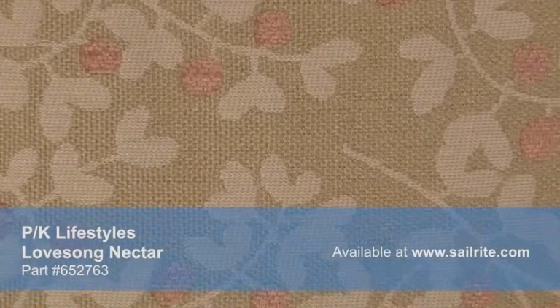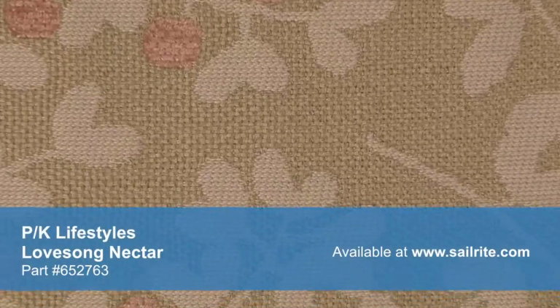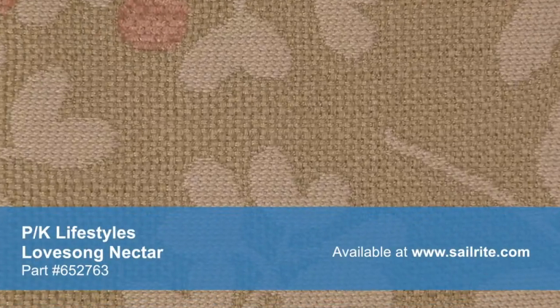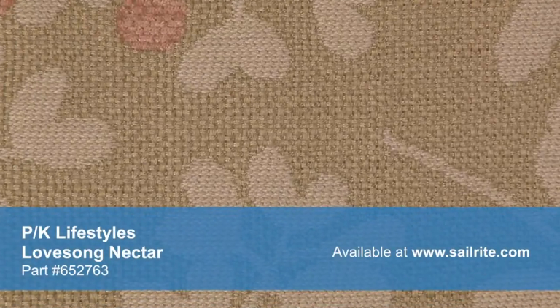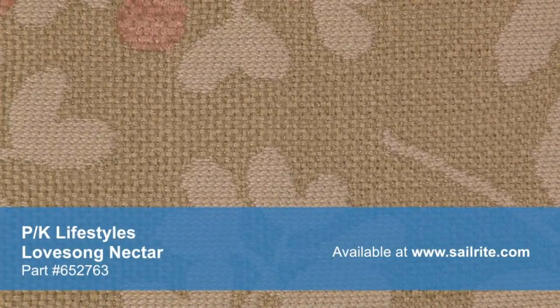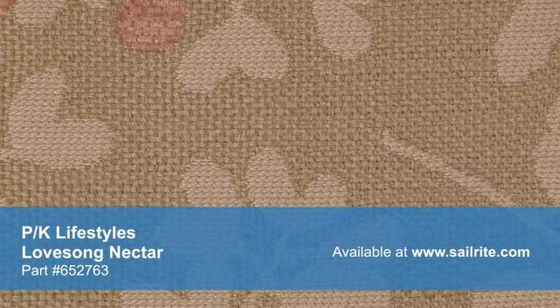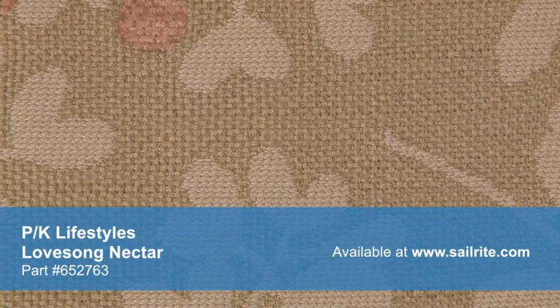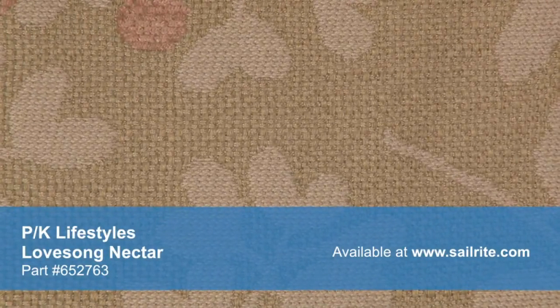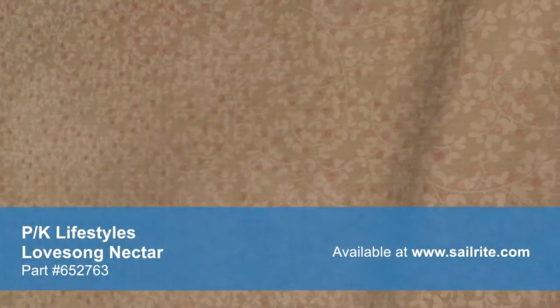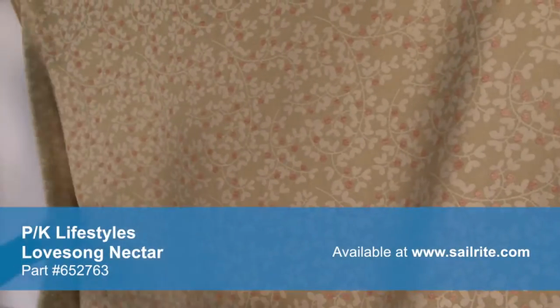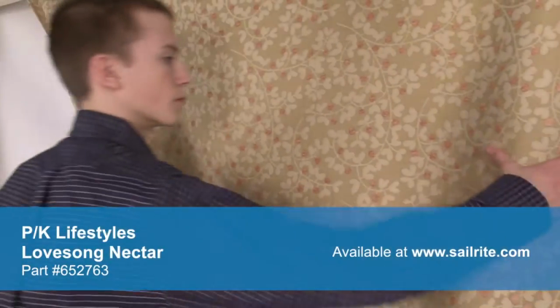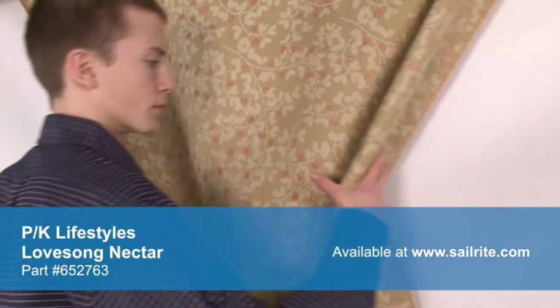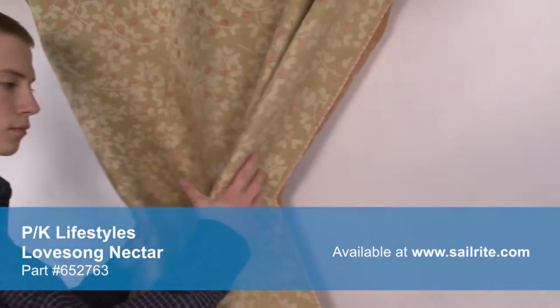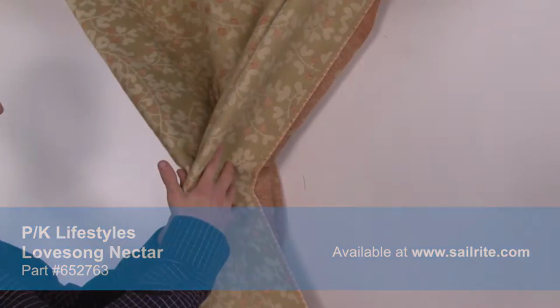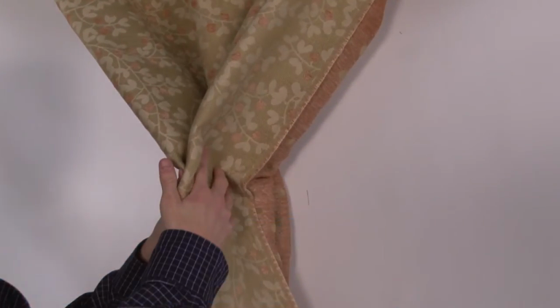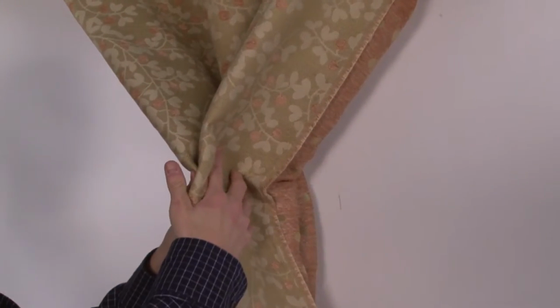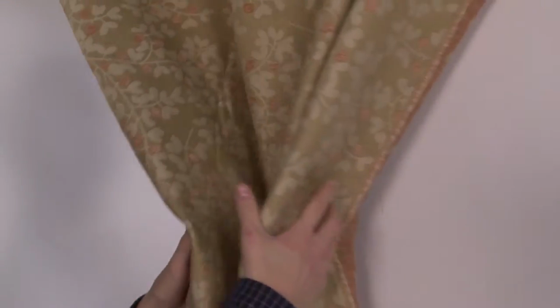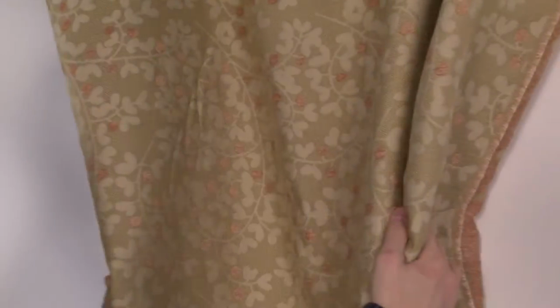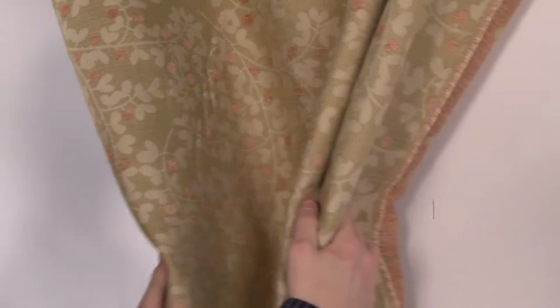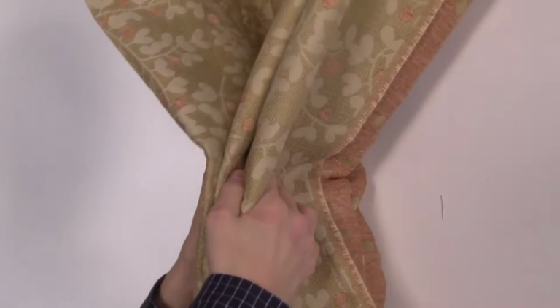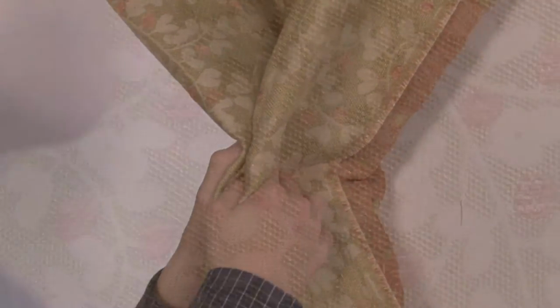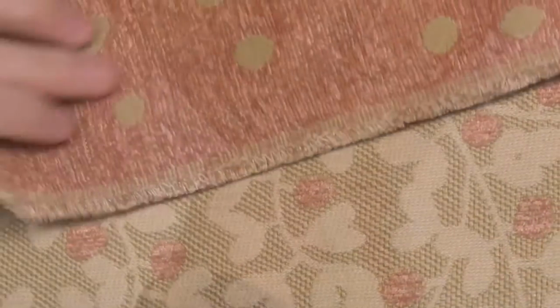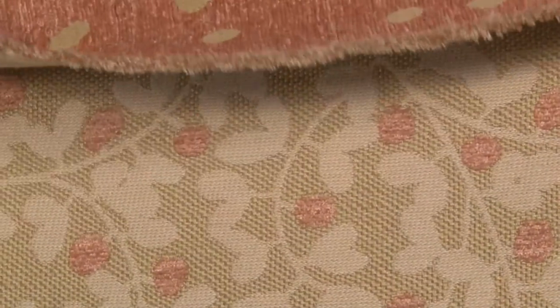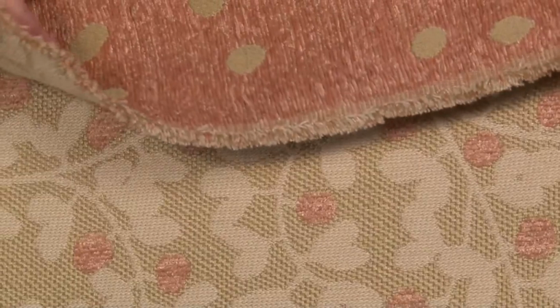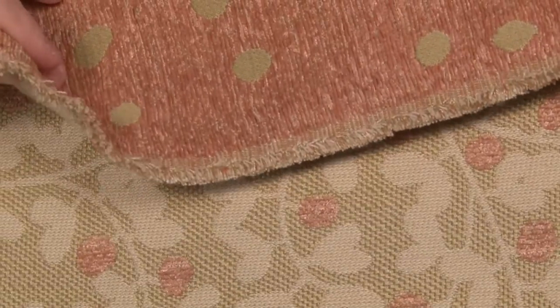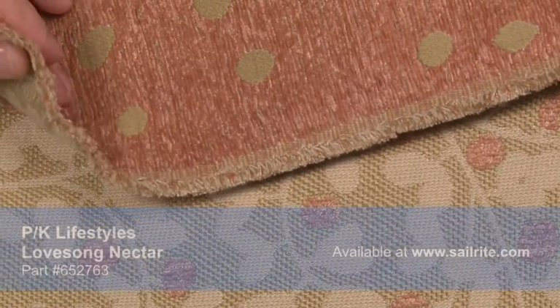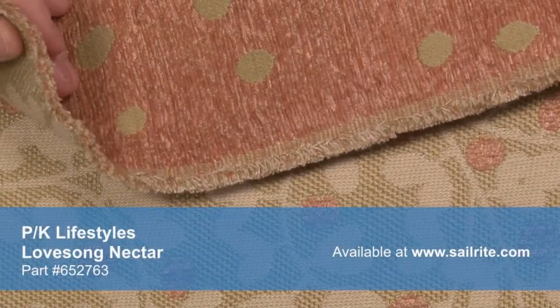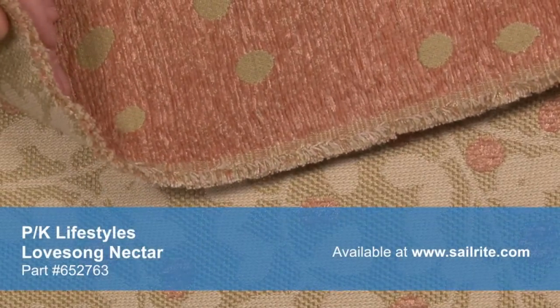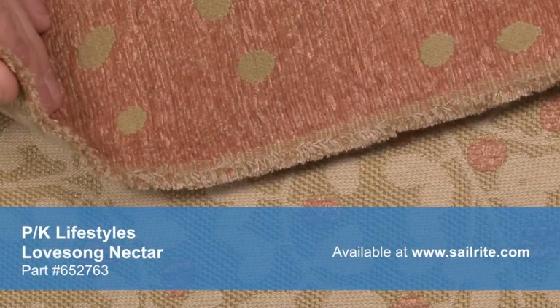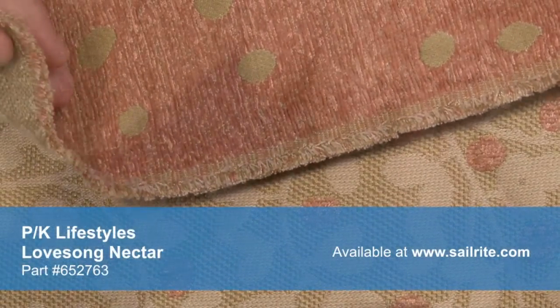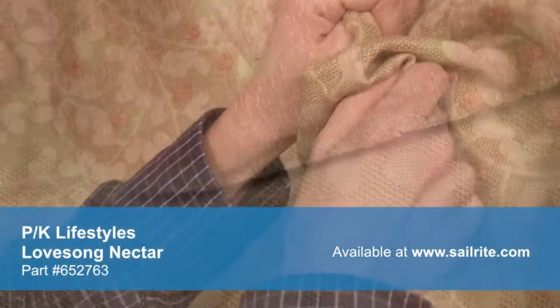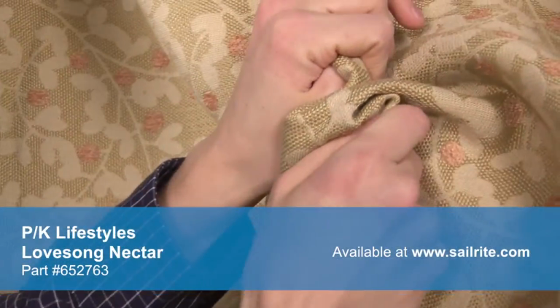PK Lifestyles offers stylish fabric for every lifestyle. Accent your home decor with a classic floral, modern geometric, or anything in between. PK Lifestyles fabrics are made from materials that stand up to abrasion and tension to bring durable, lasting beauty to your home.